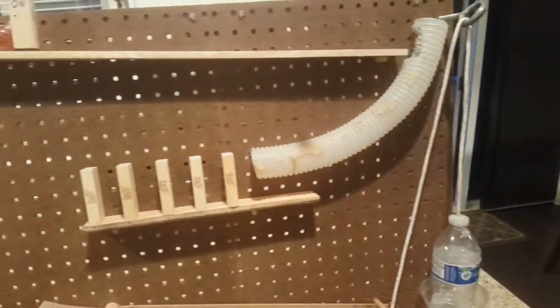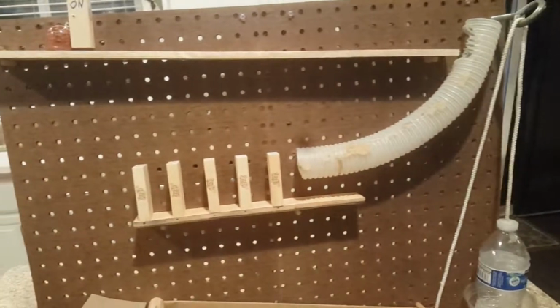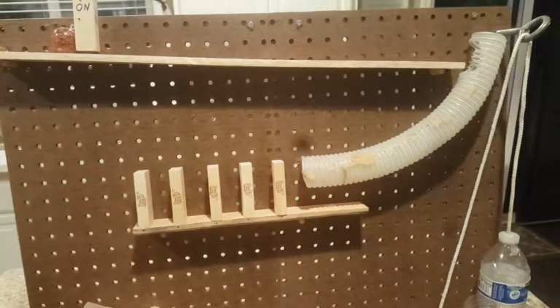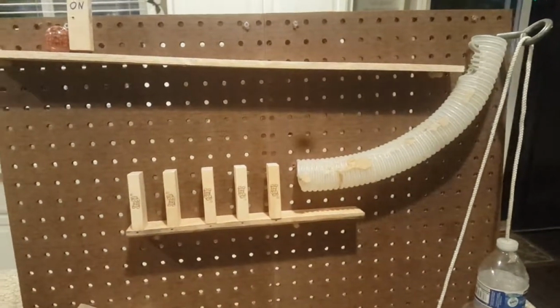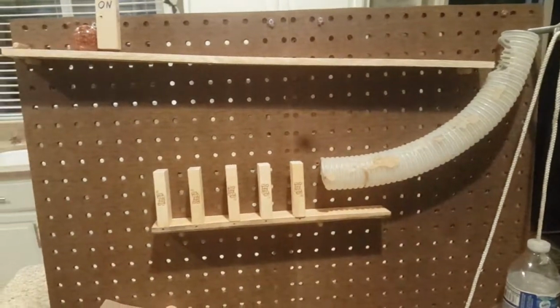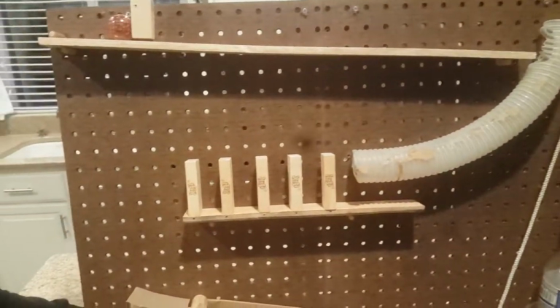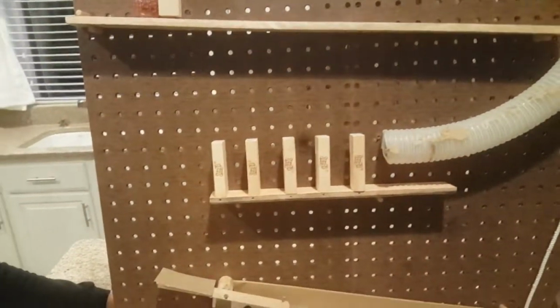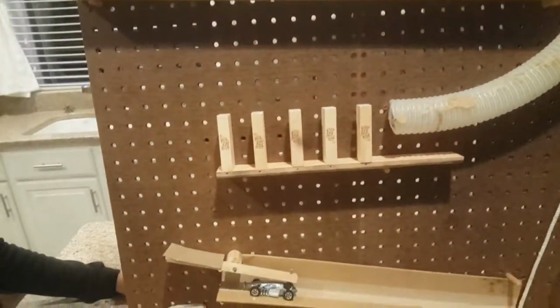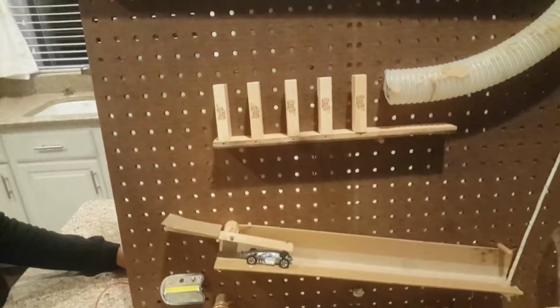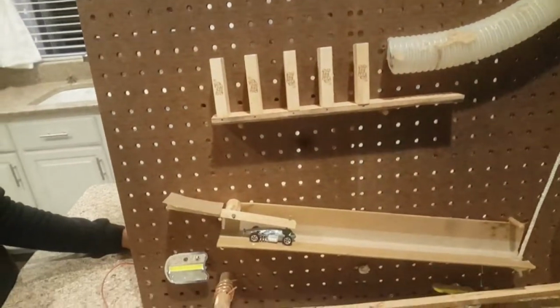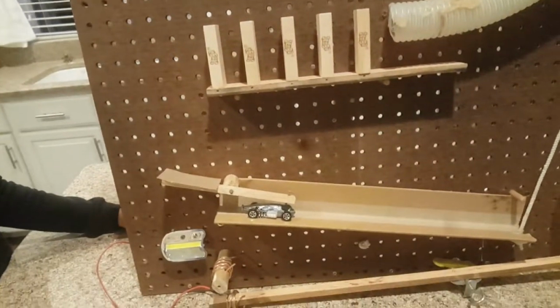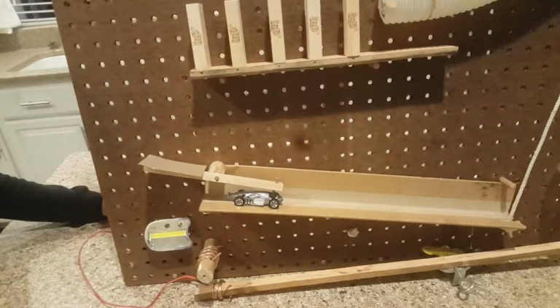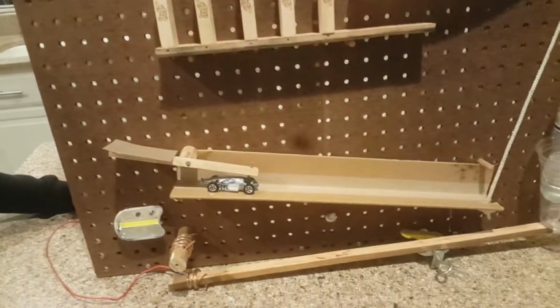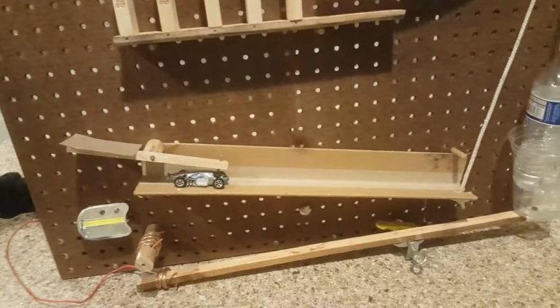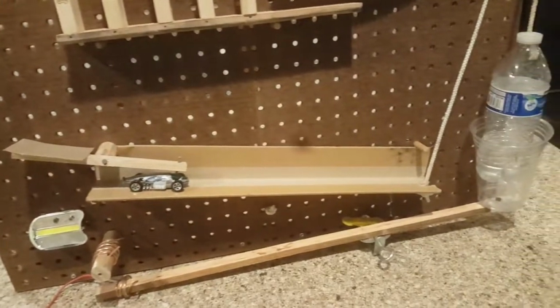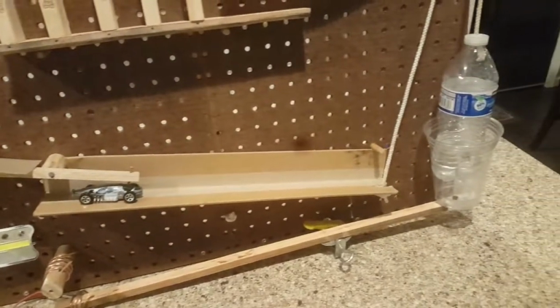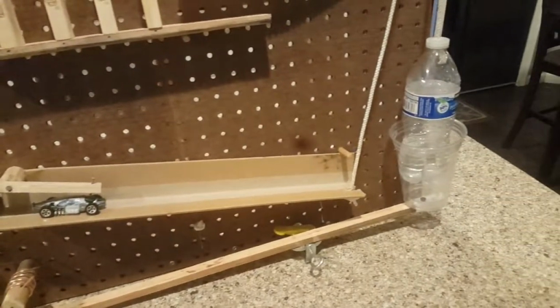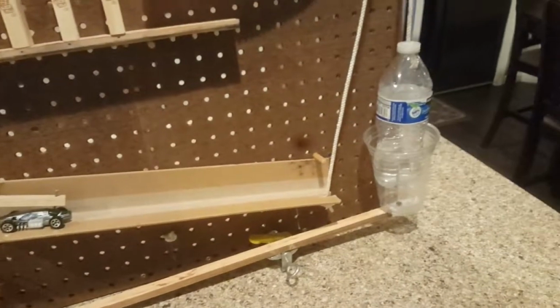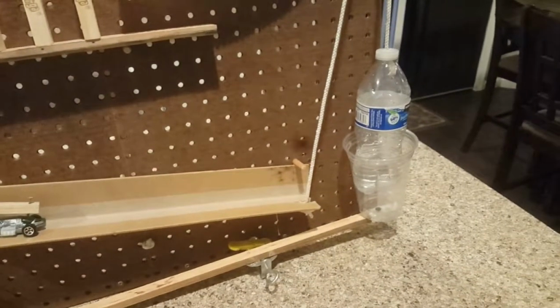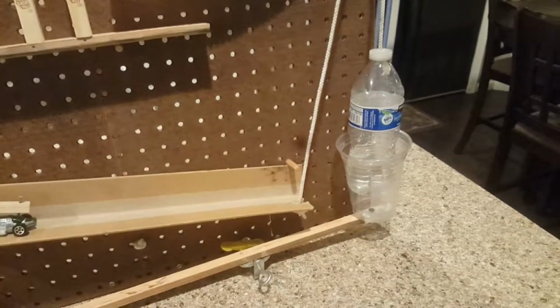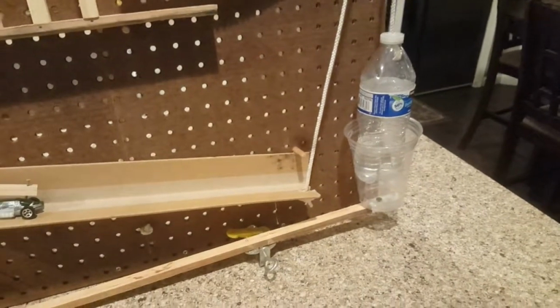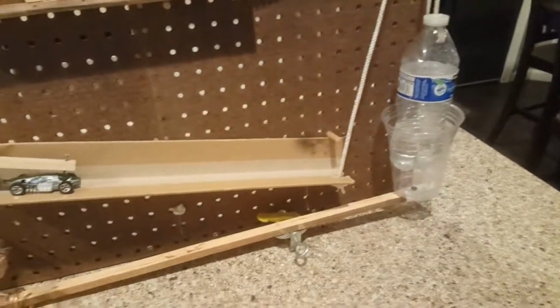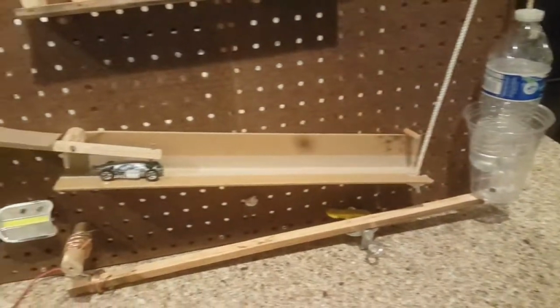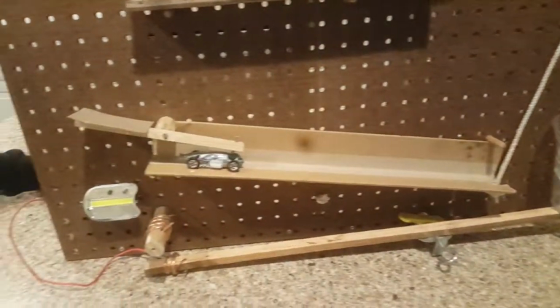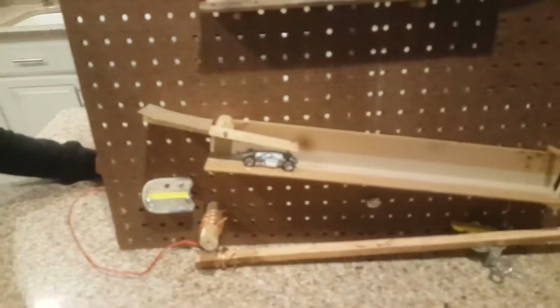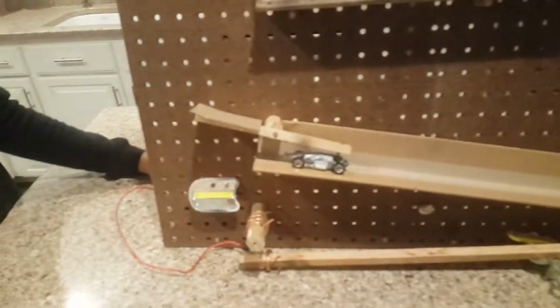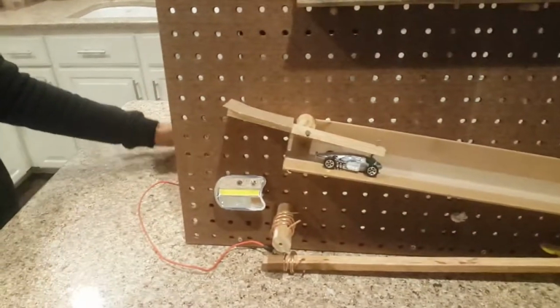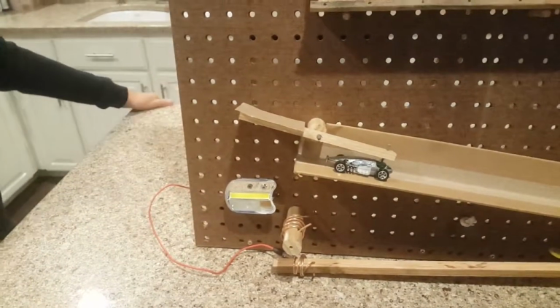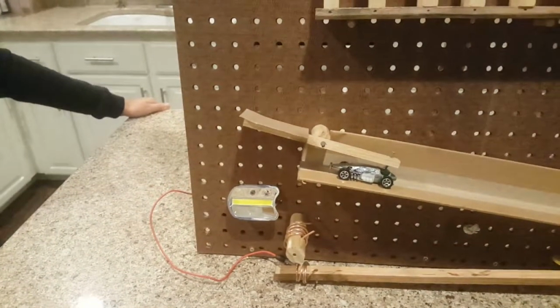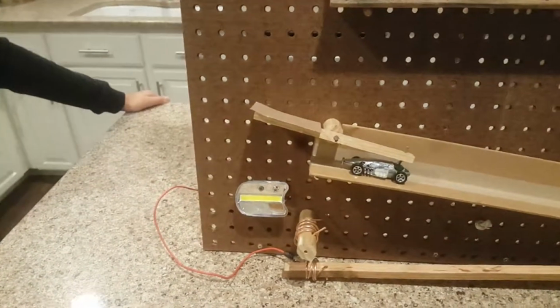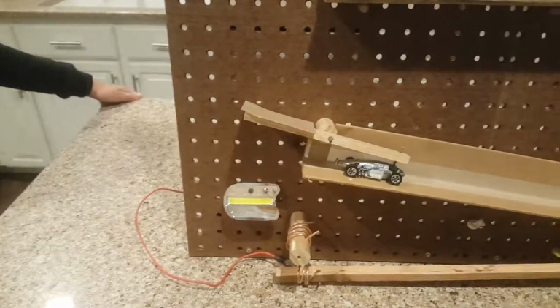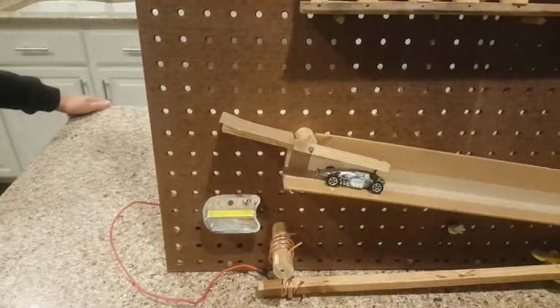We've got funnels and ramps, and we've got a bottle of water which hopefully will activate this switch here at the end.